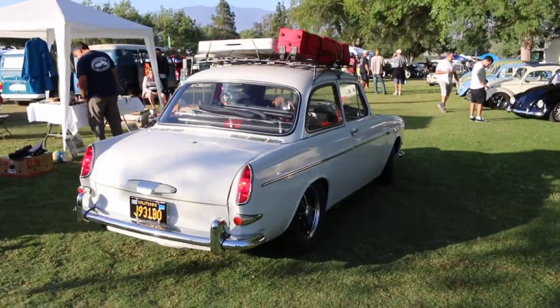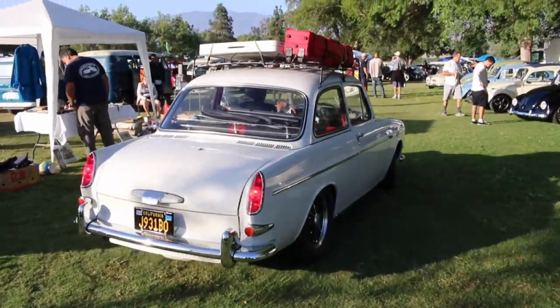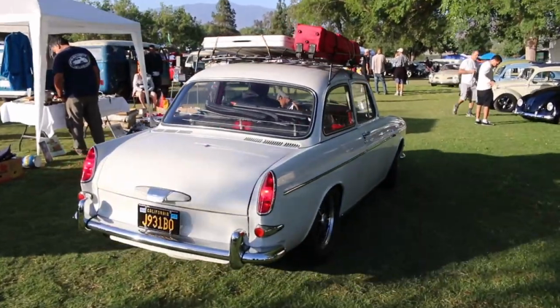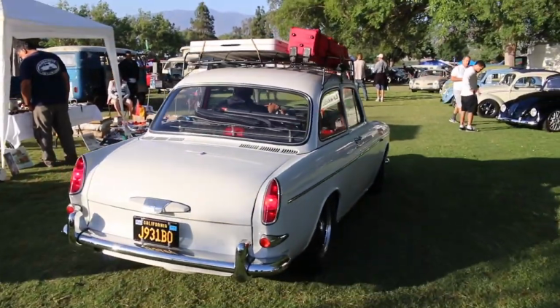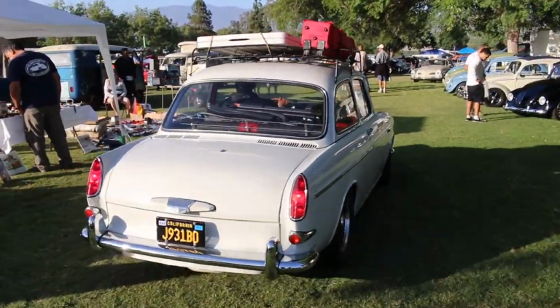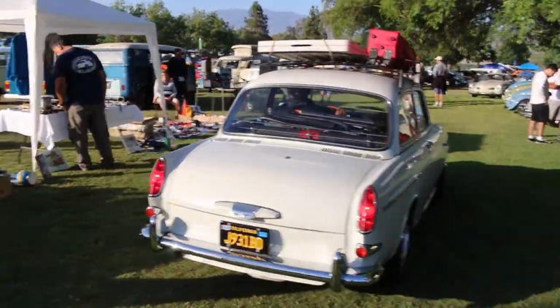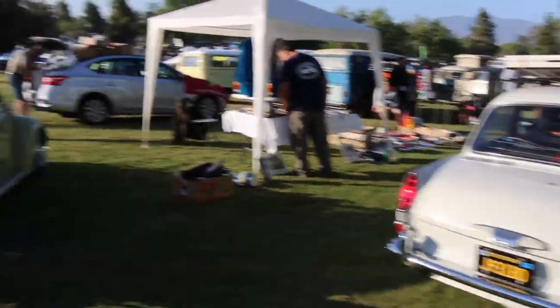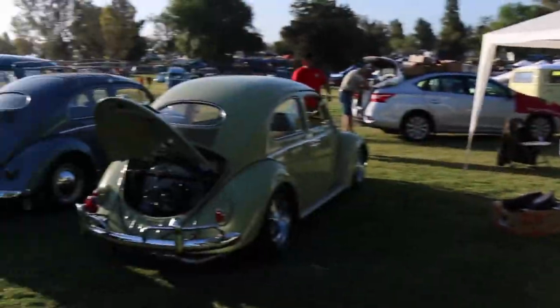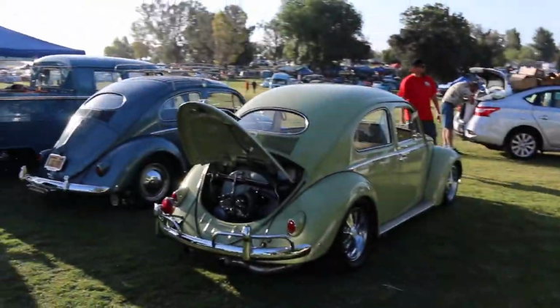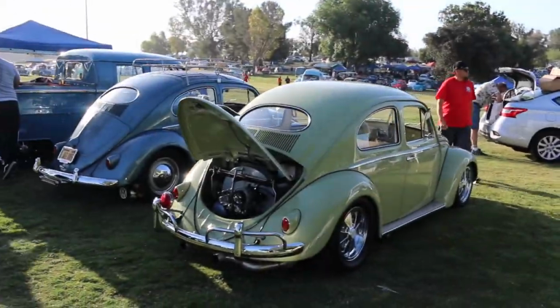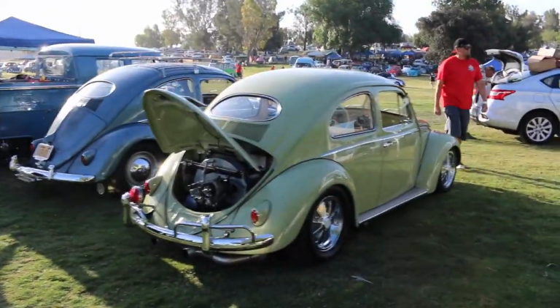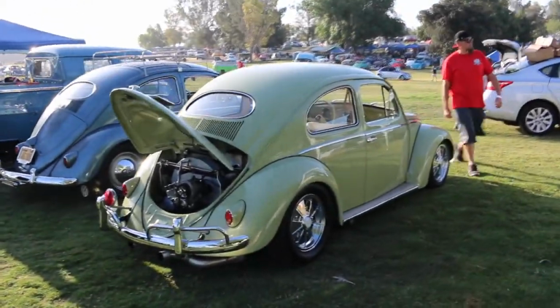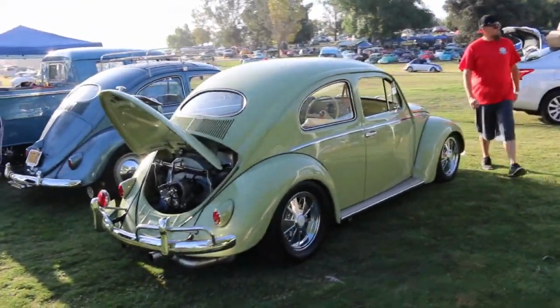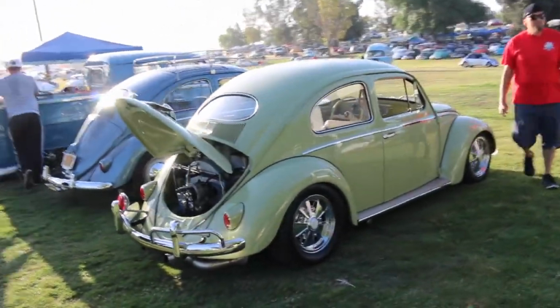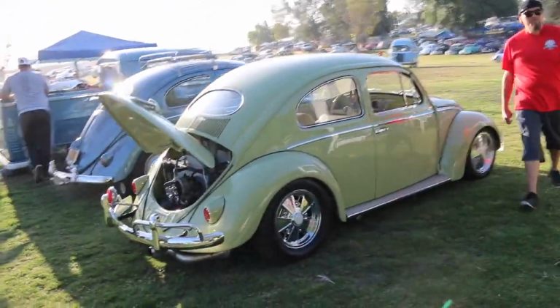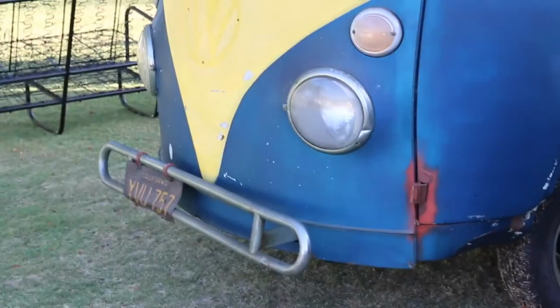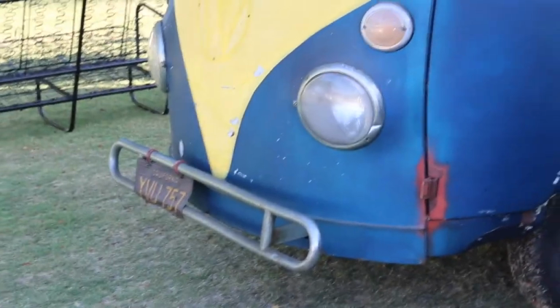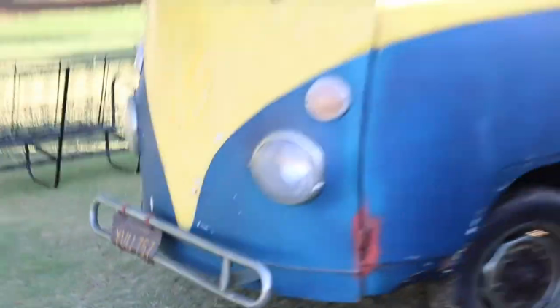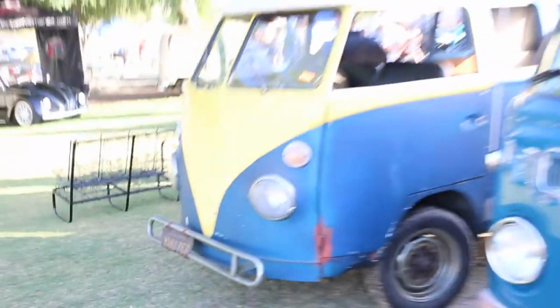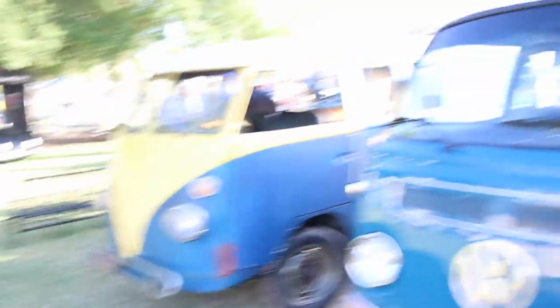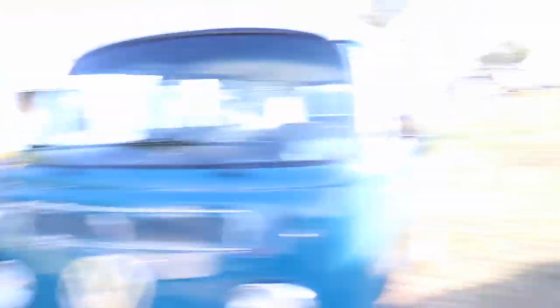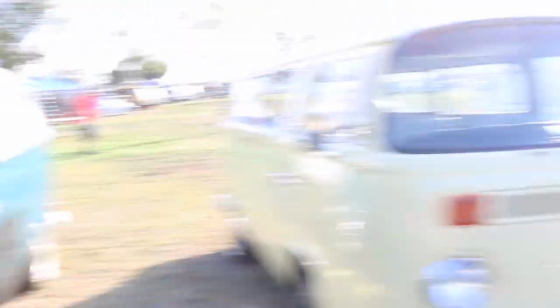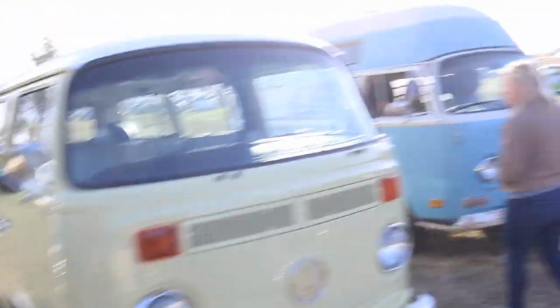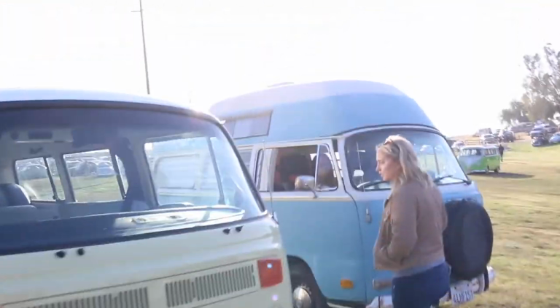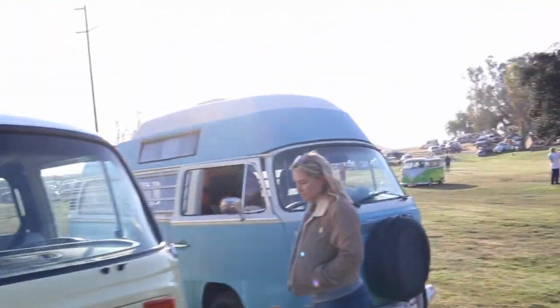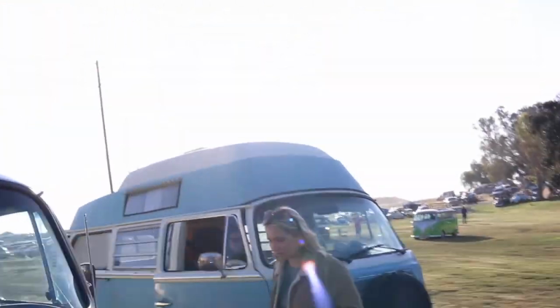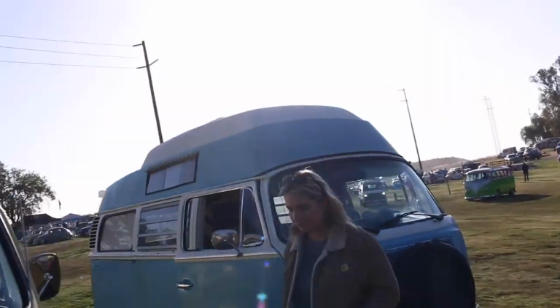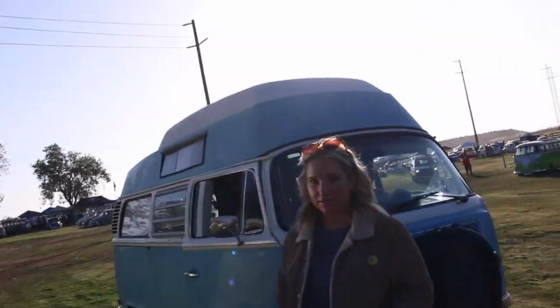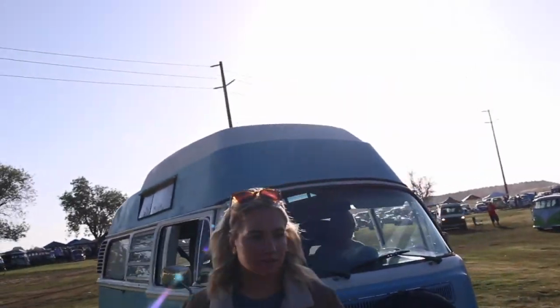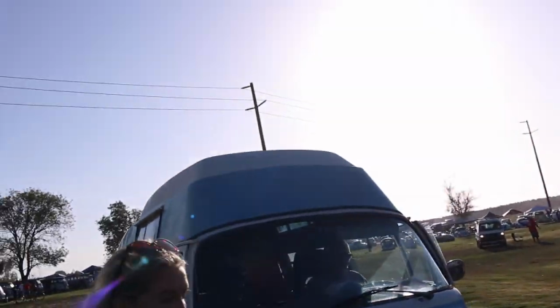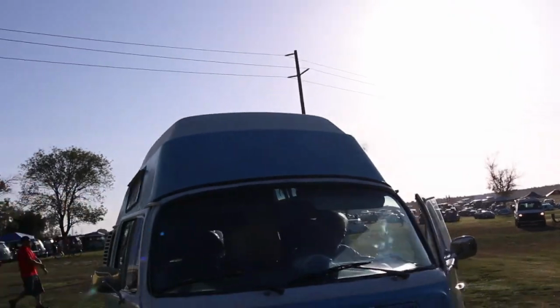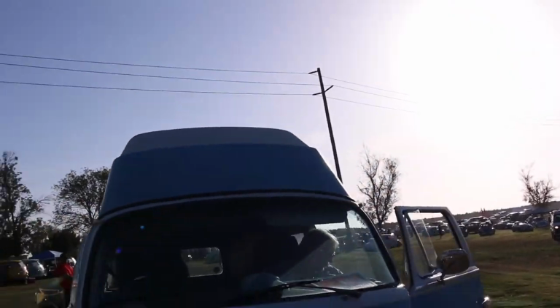Super clean notch rack, huh? Next is a really cute oval window - I like that color. It's like an avocado color. Off-road bumper on the split window over there. Check out this little high top over here - really cute looking.